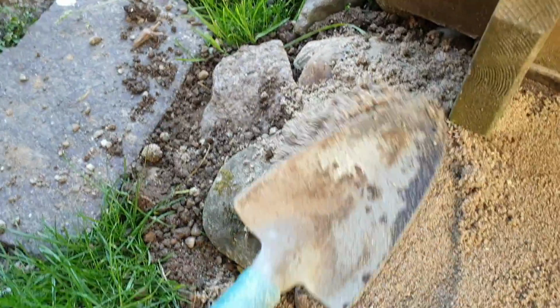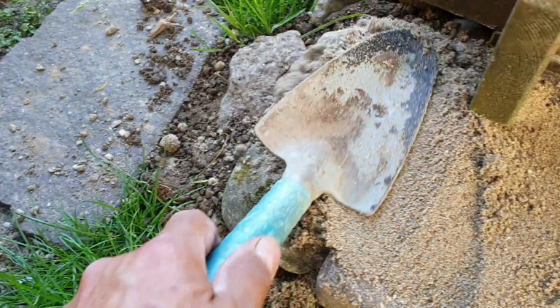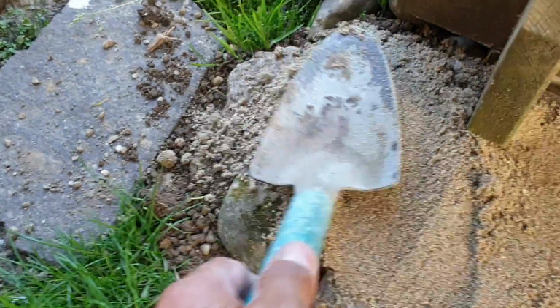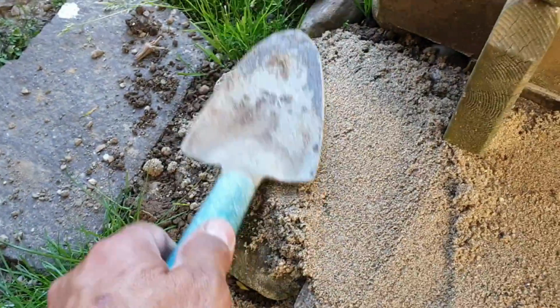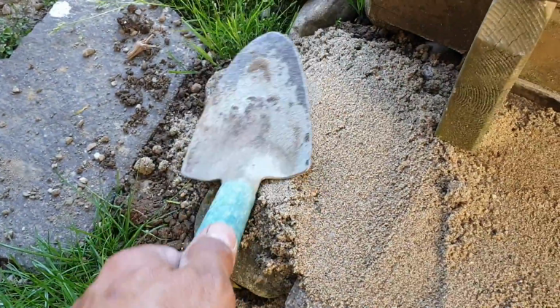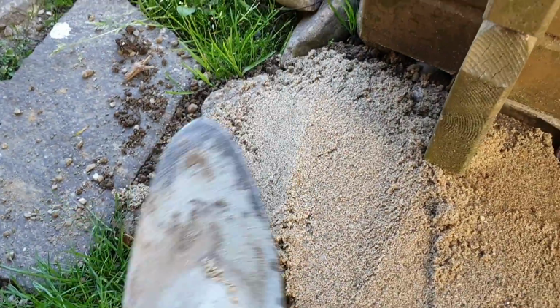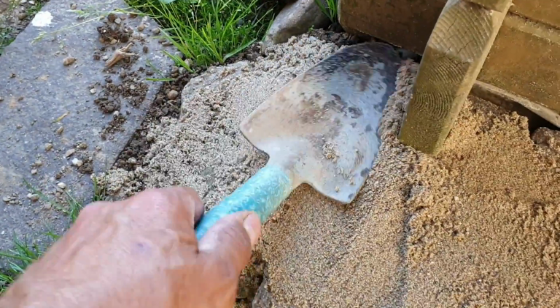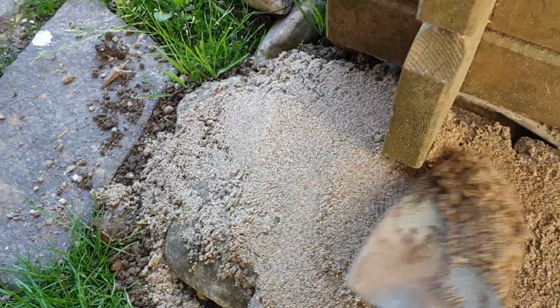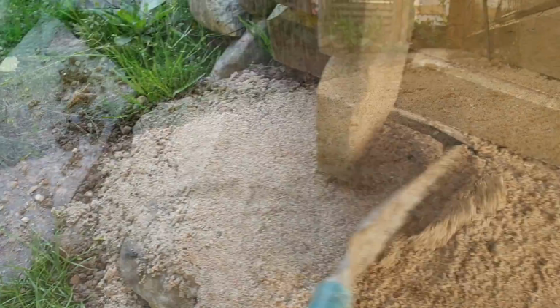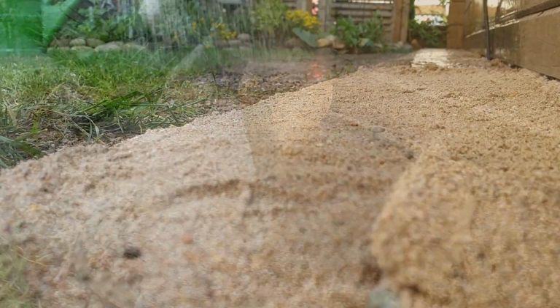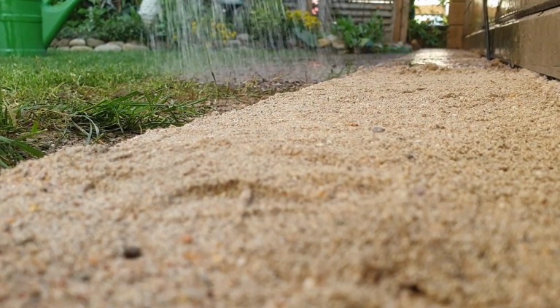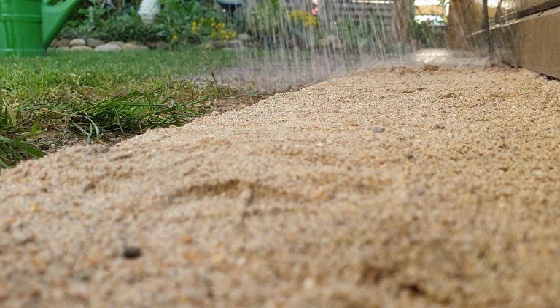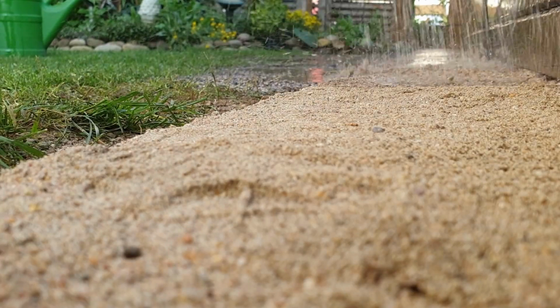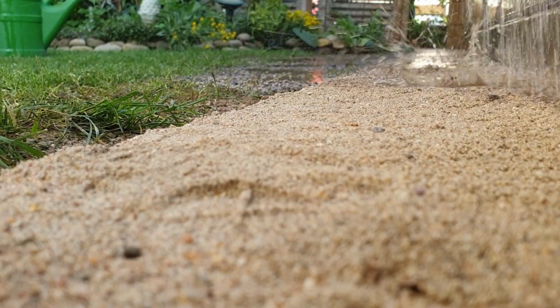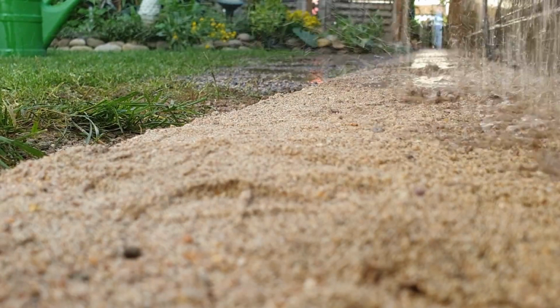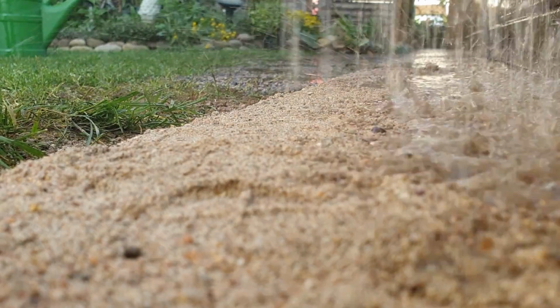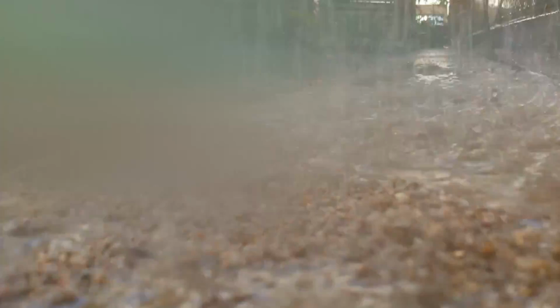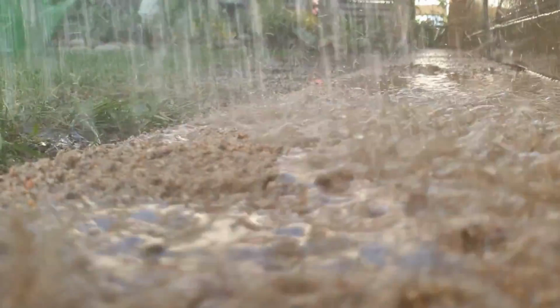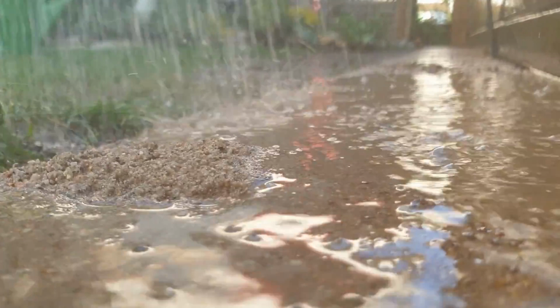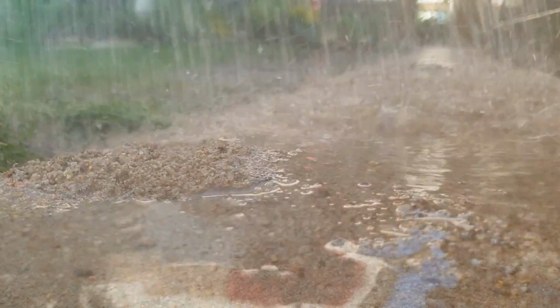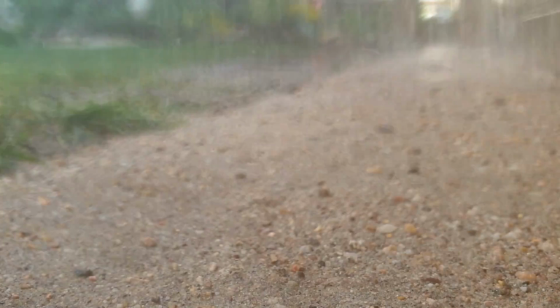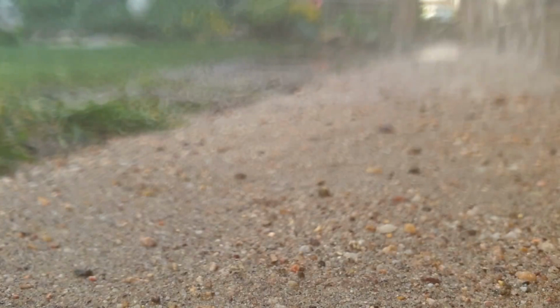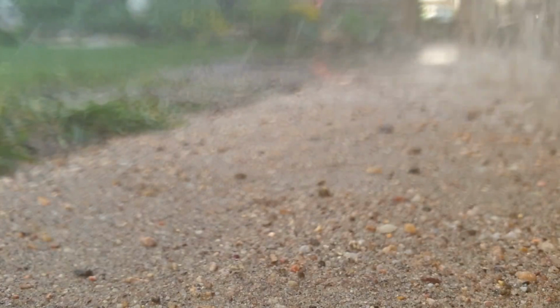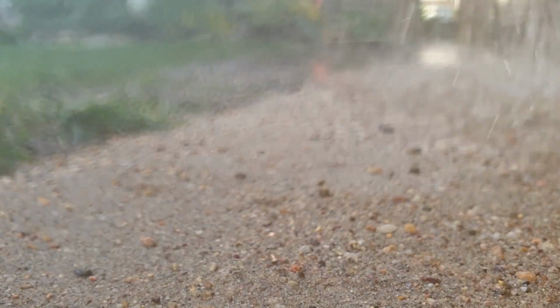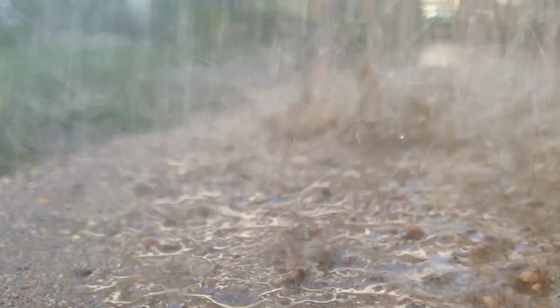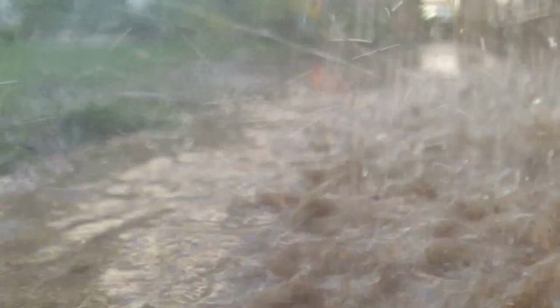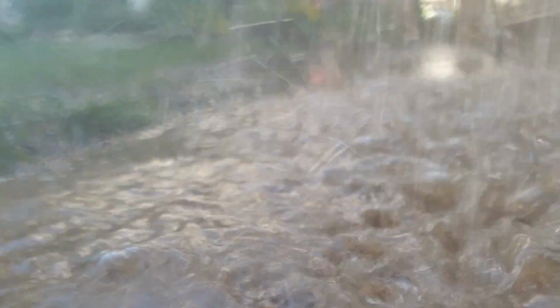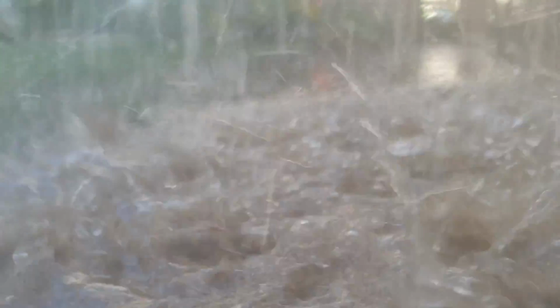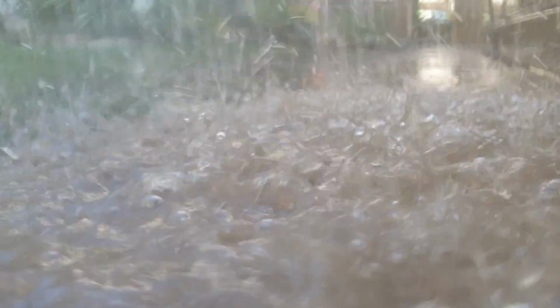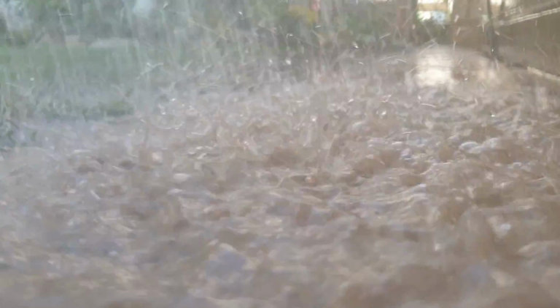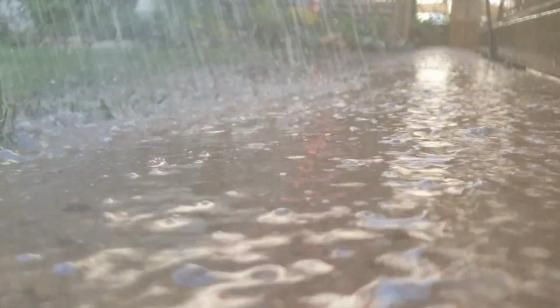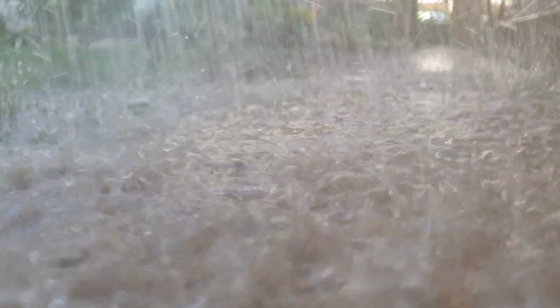After laying, fill in the joints with joint sand. Drain with water so that the sand flows into the gaps.